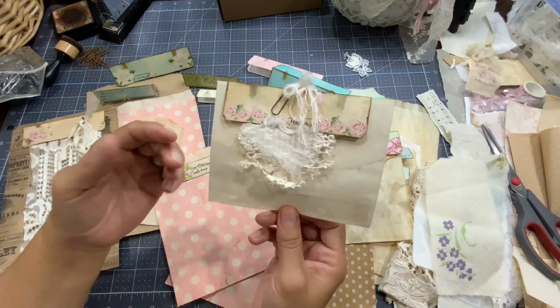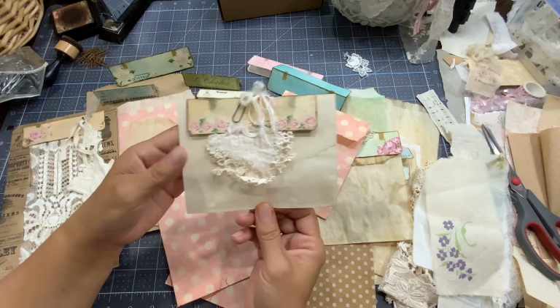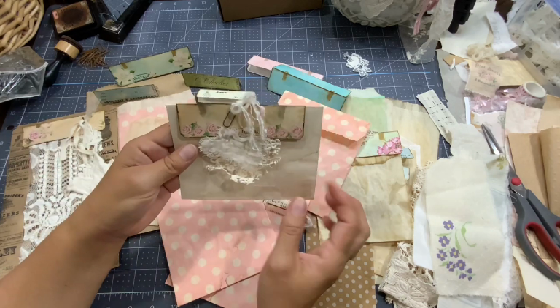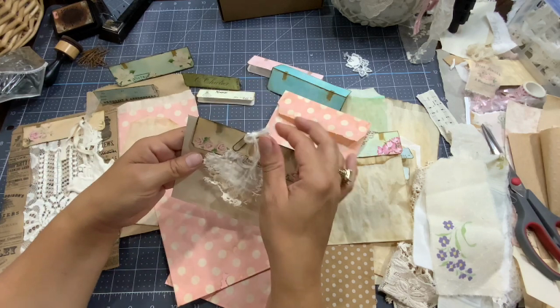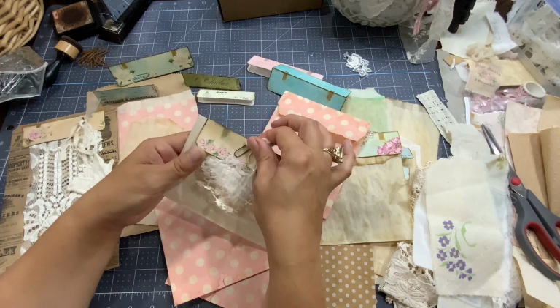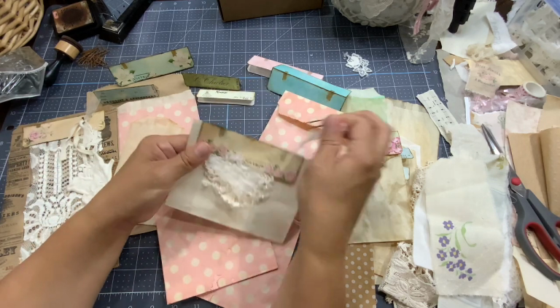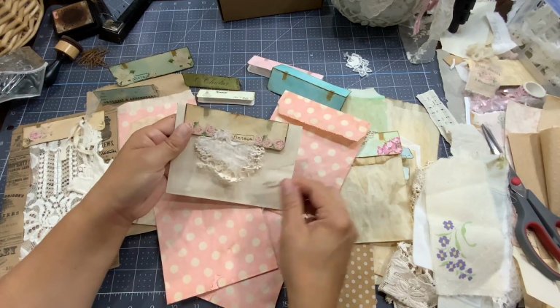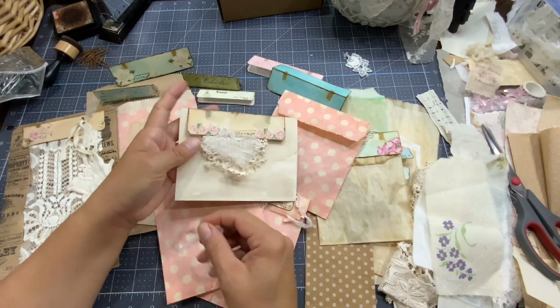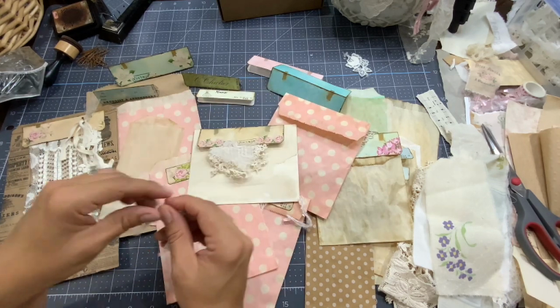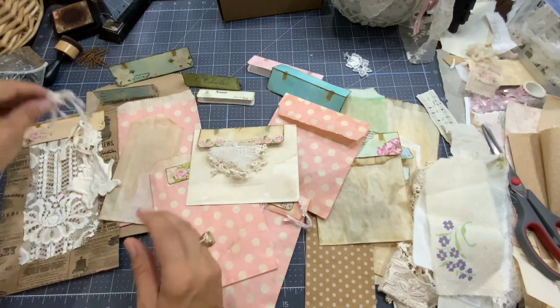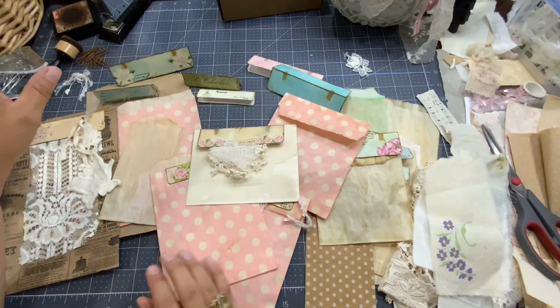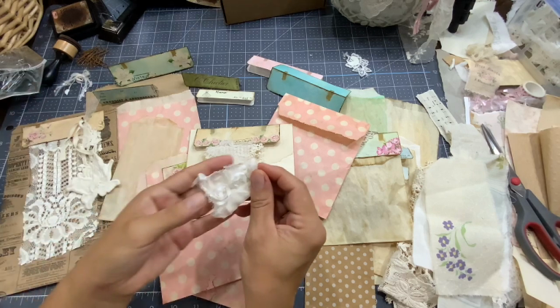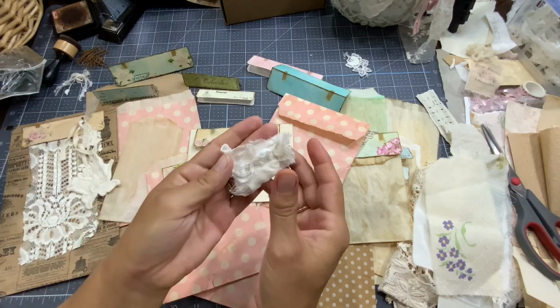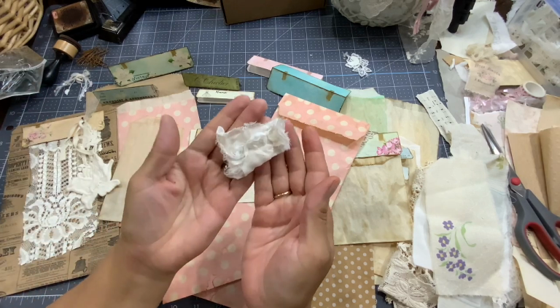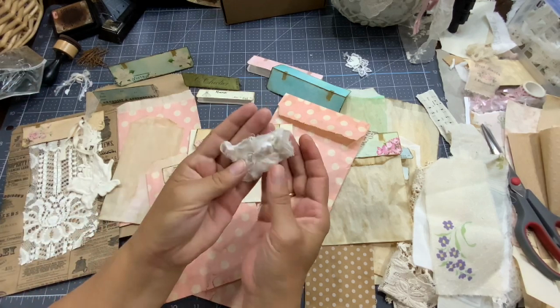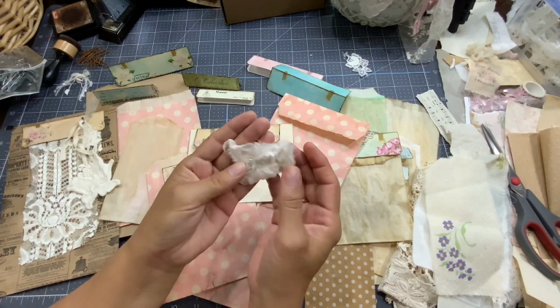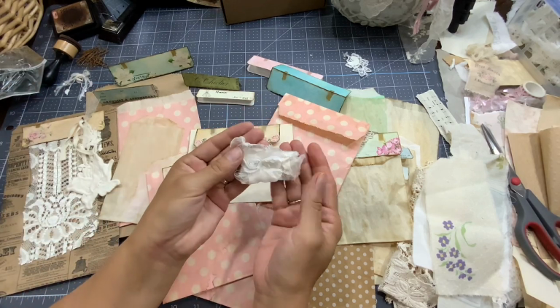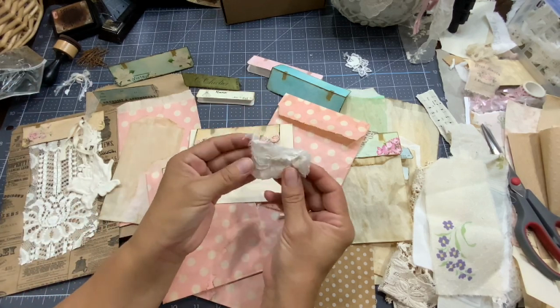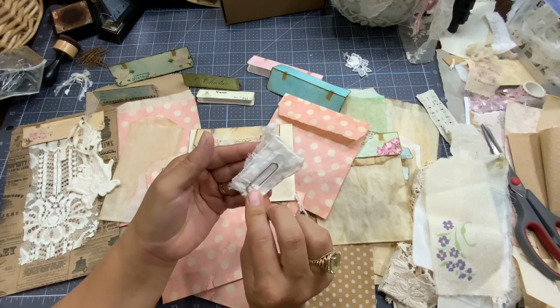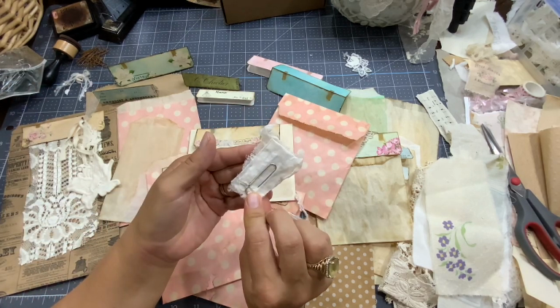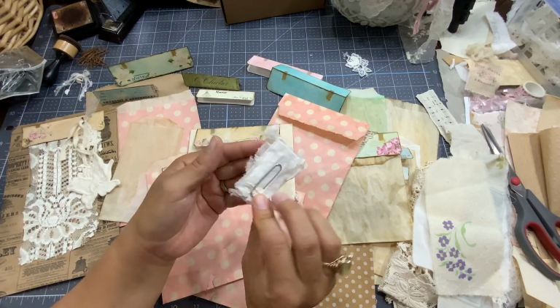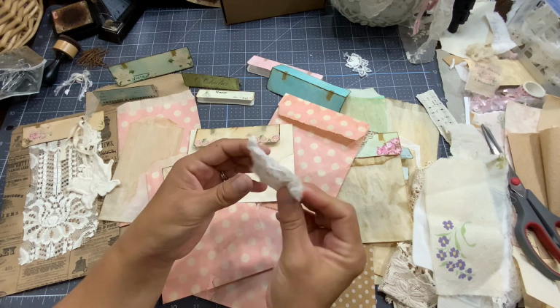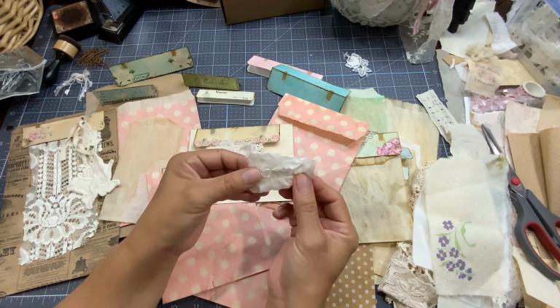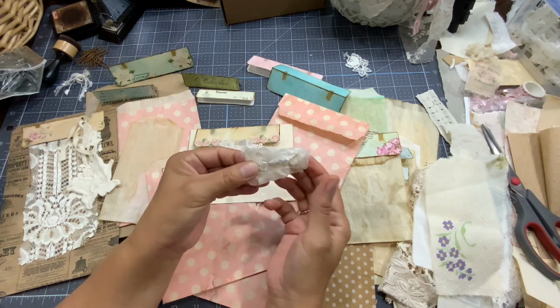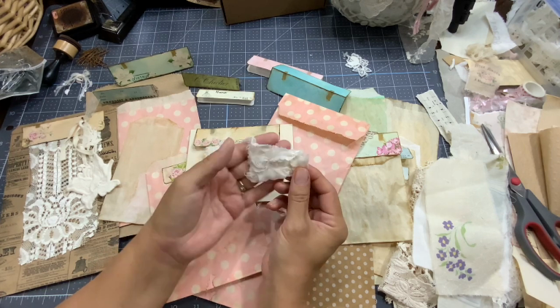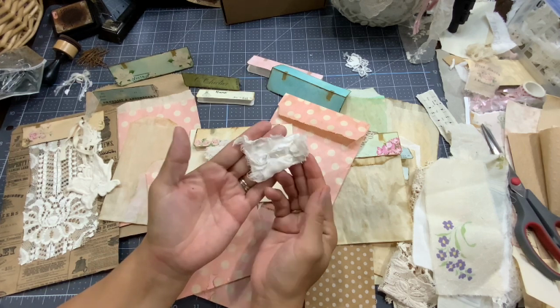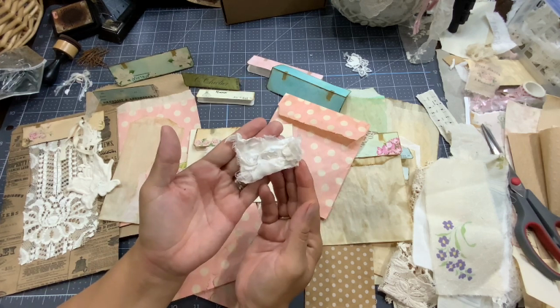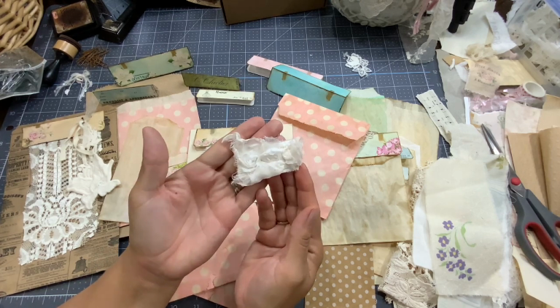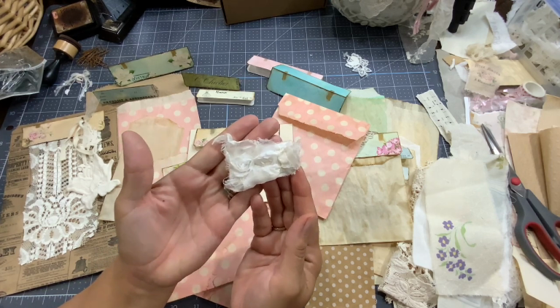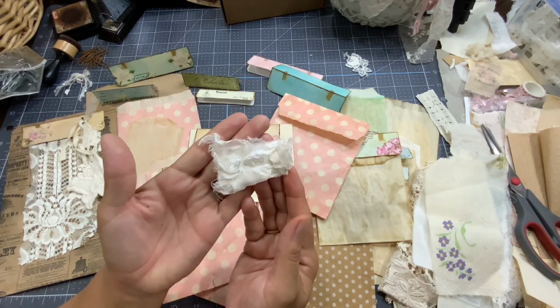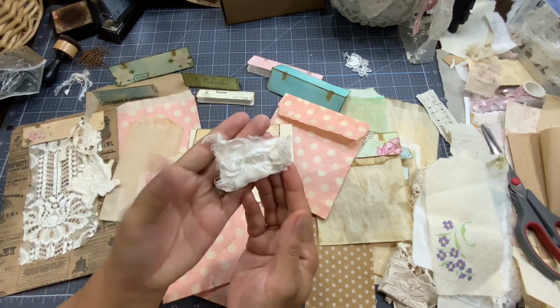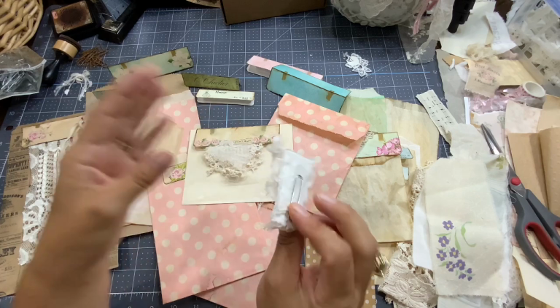And we can open it as we want. So this is what I'm going to do today. I want to show you as well how to do a cute little paper clip like that with fabric. It literally took me a minute to do that.